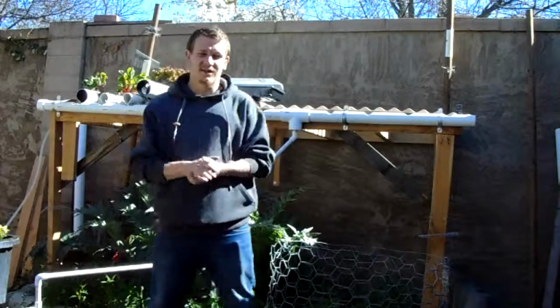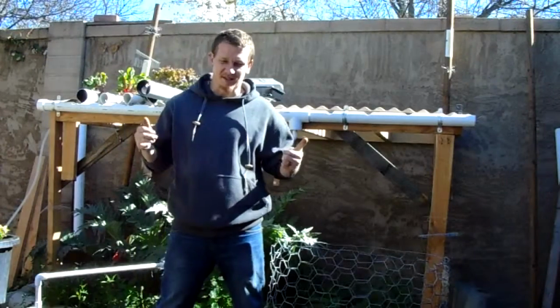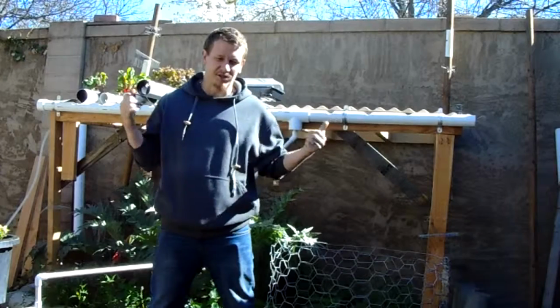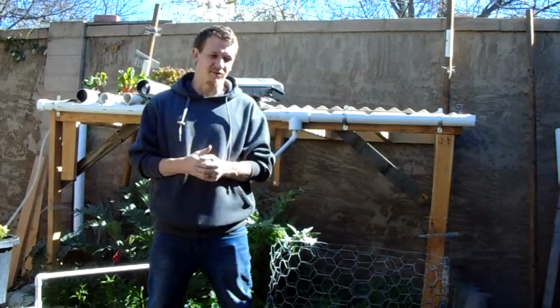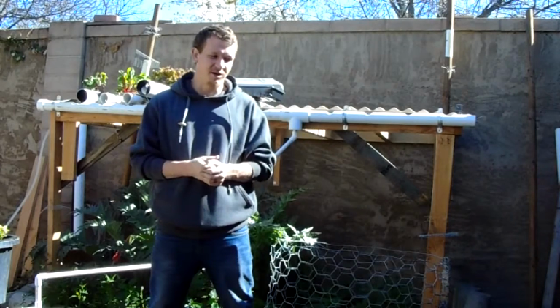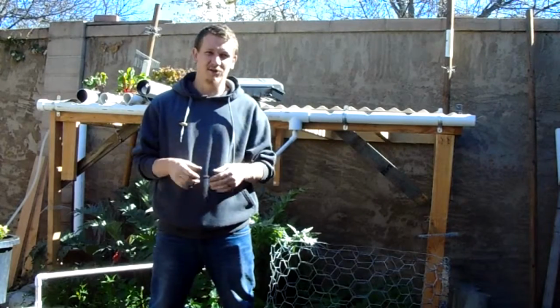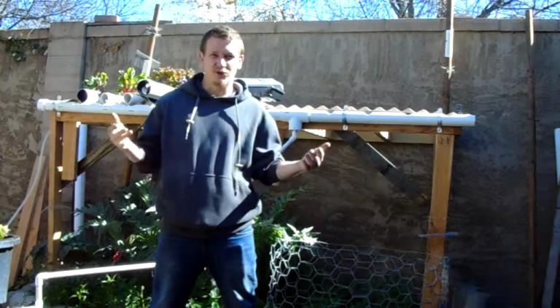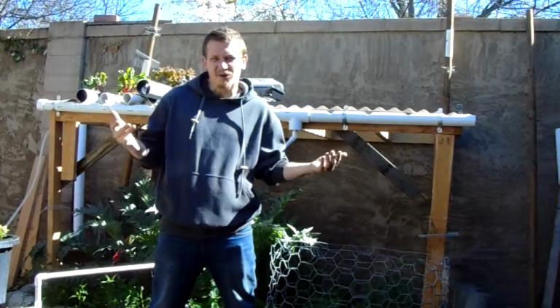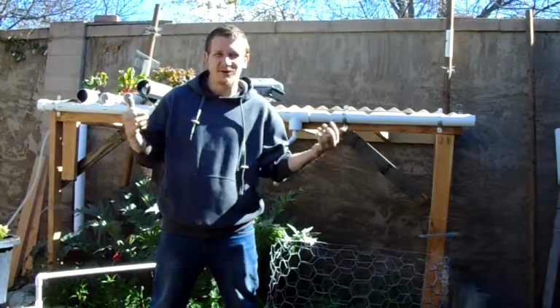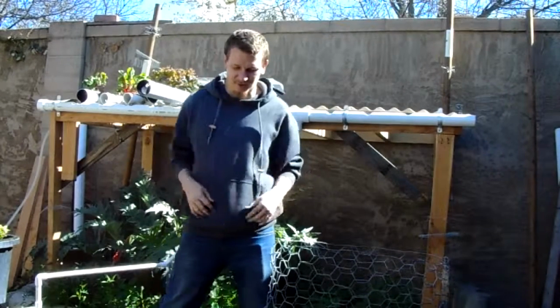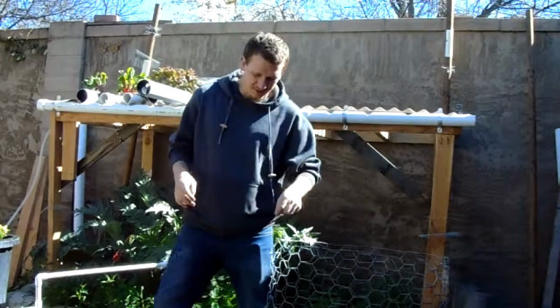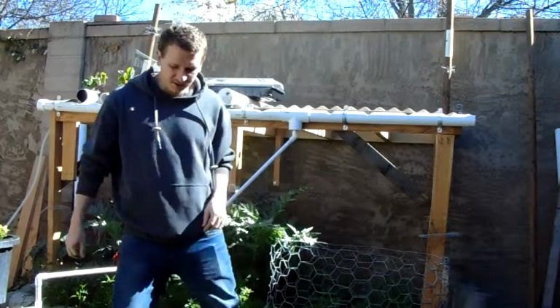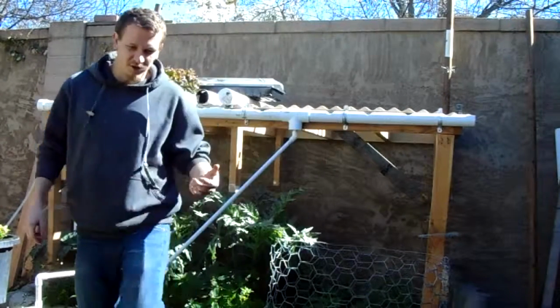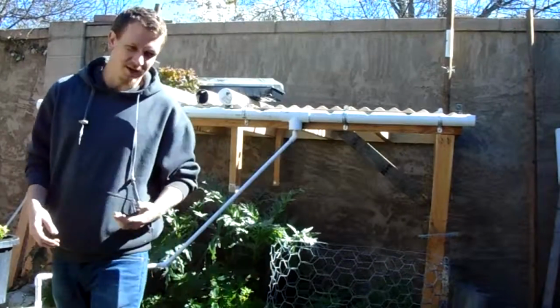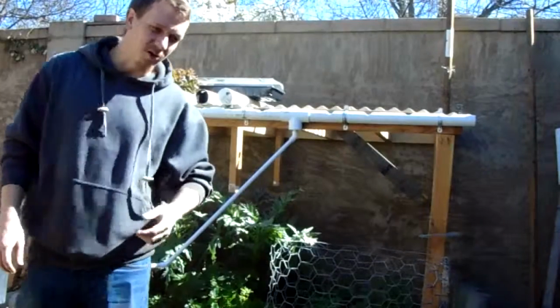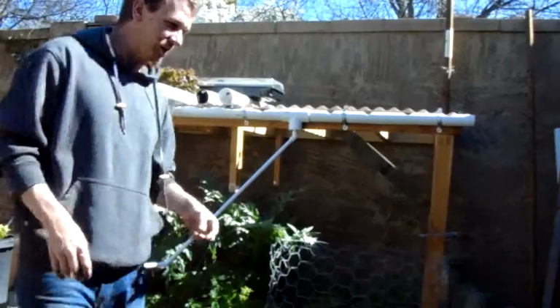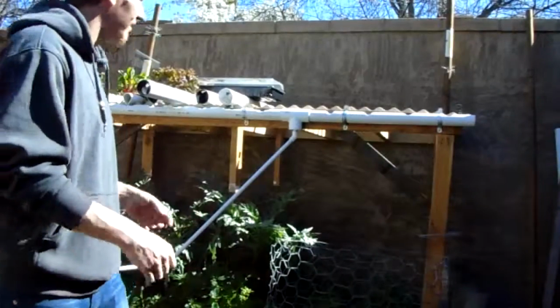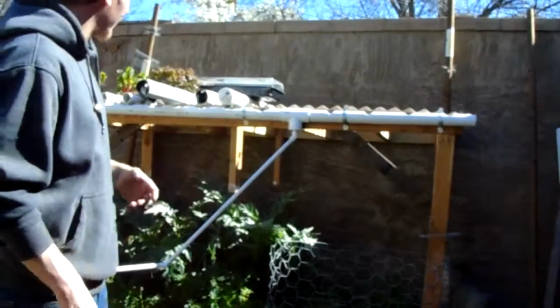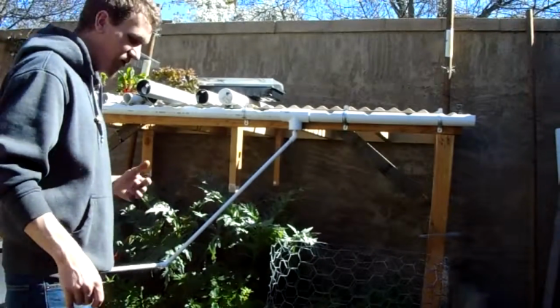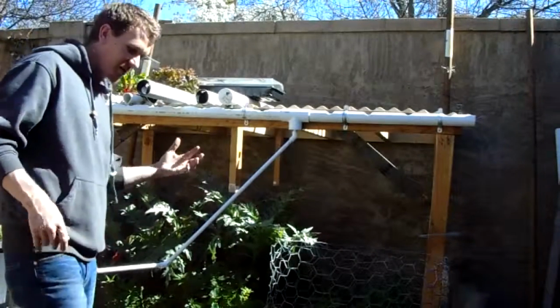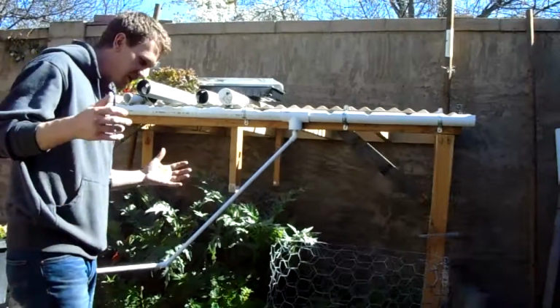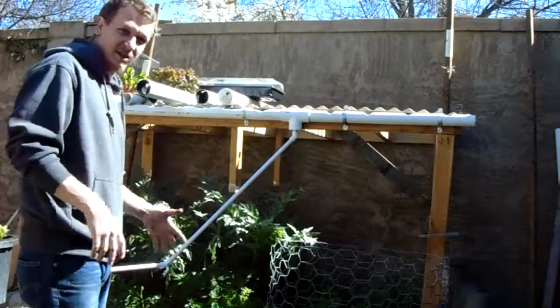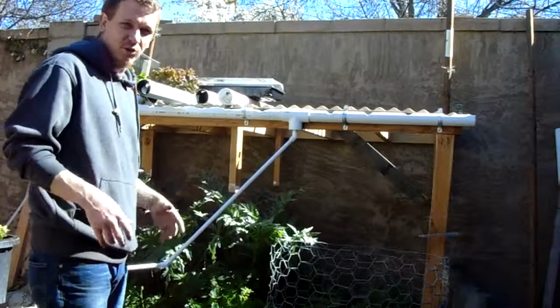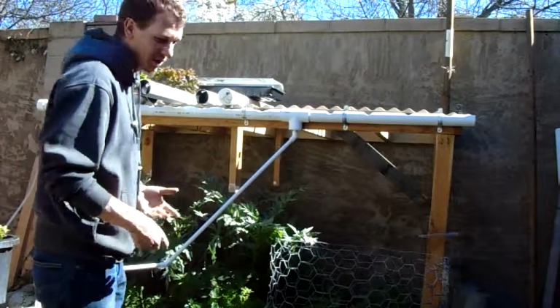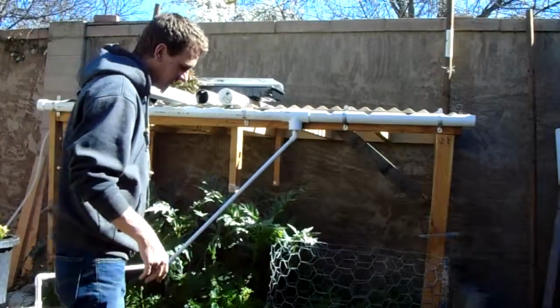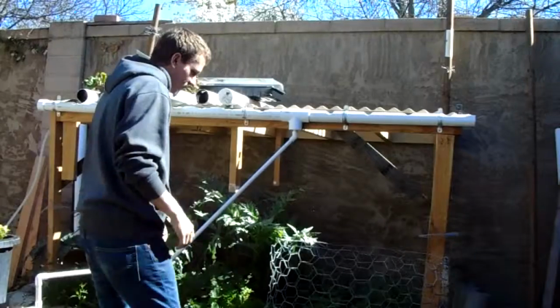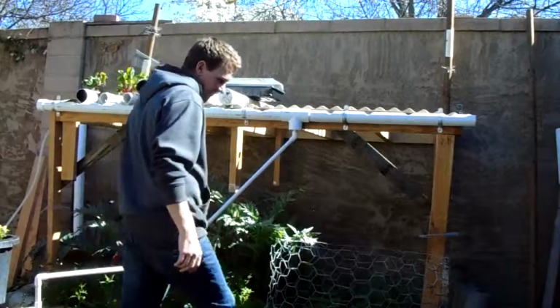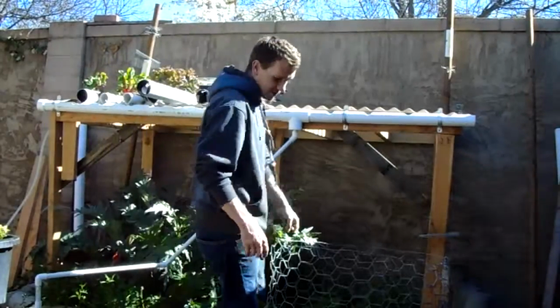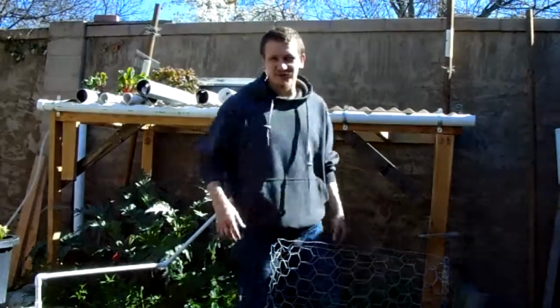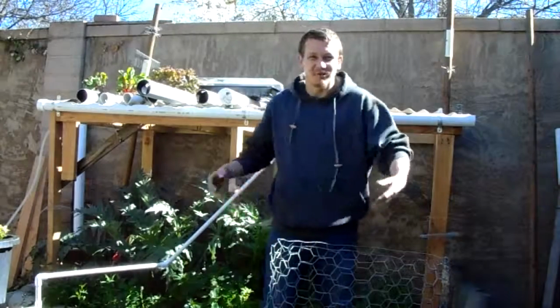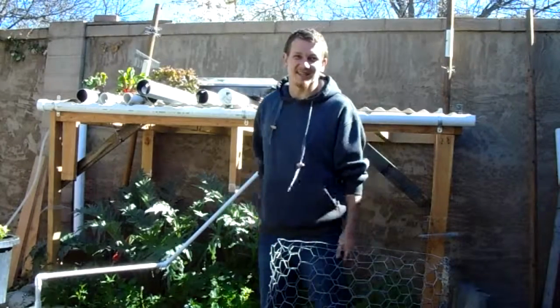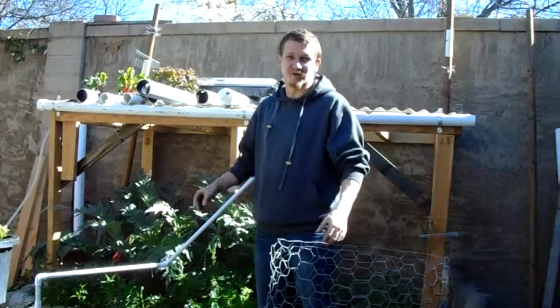Hey guys and gals, this is Scott from Urban Farmer. I wanted to do another little update. Finally, the rodents are gone — for a couple days at least, hopefully.